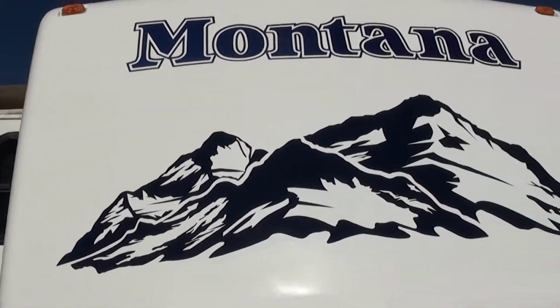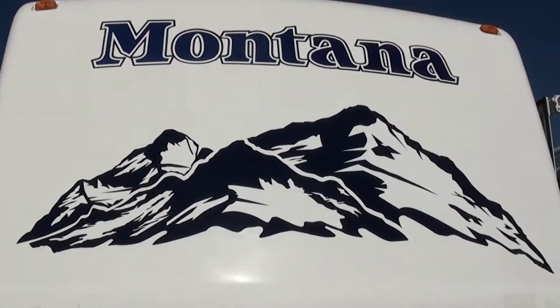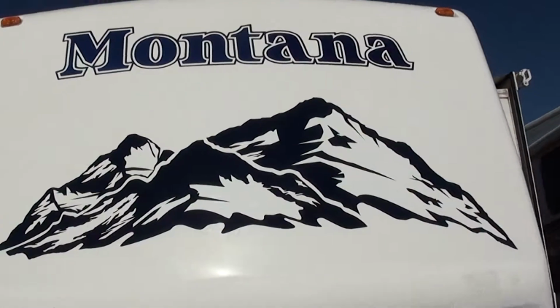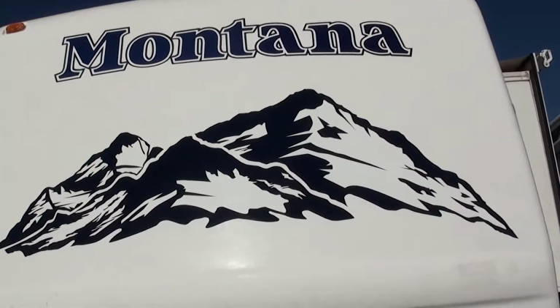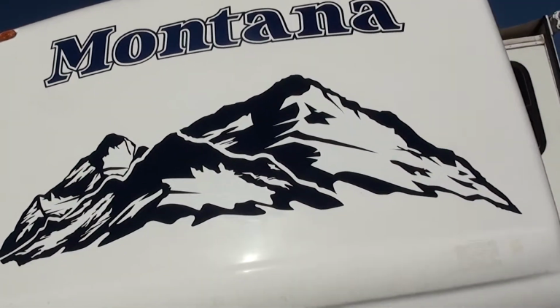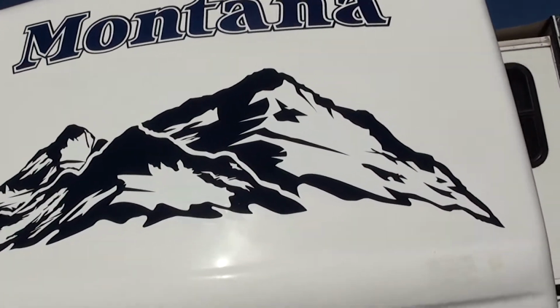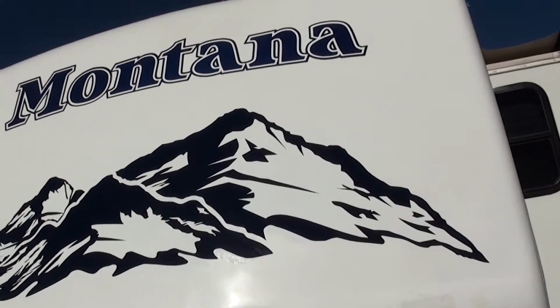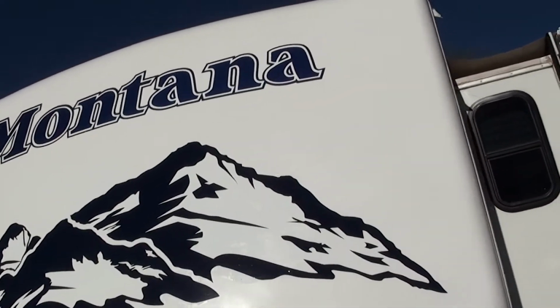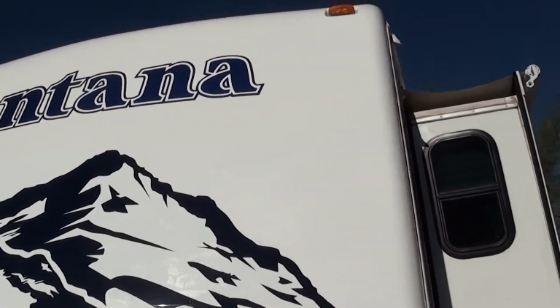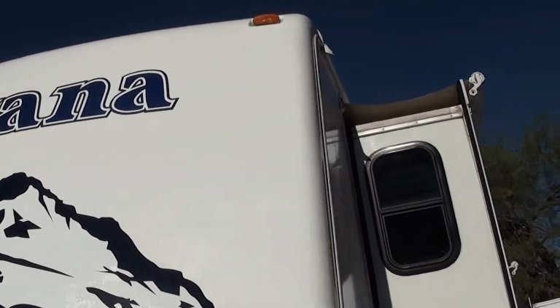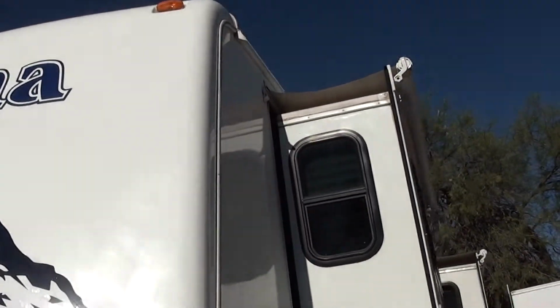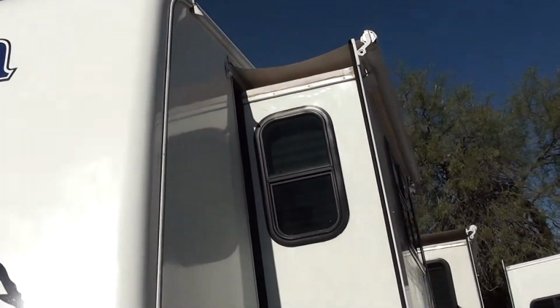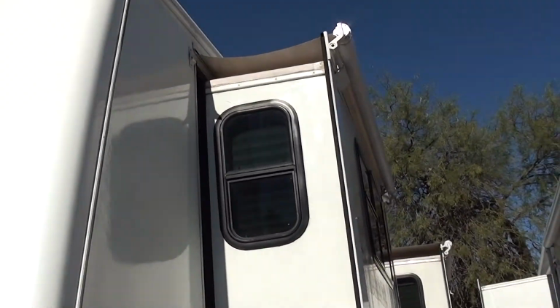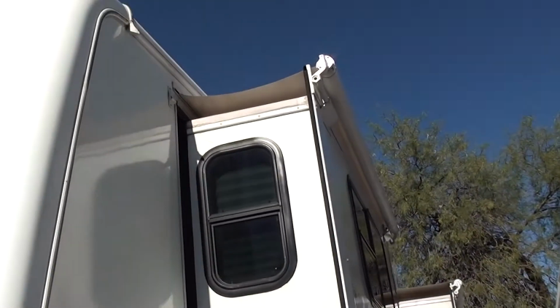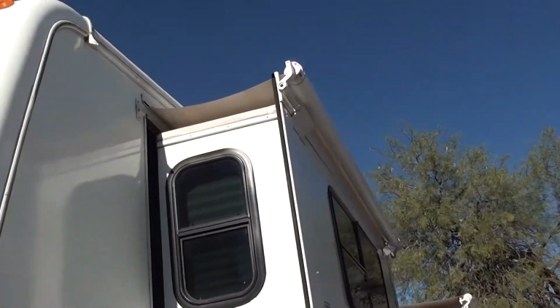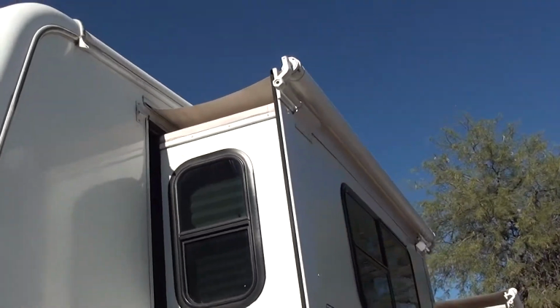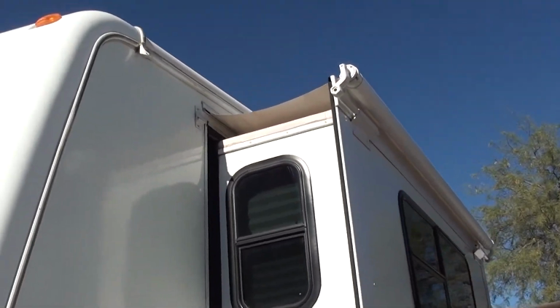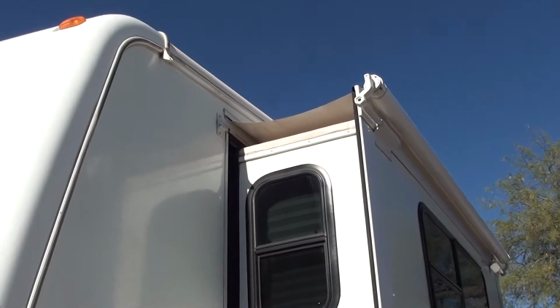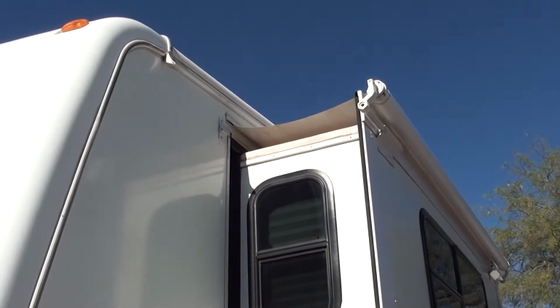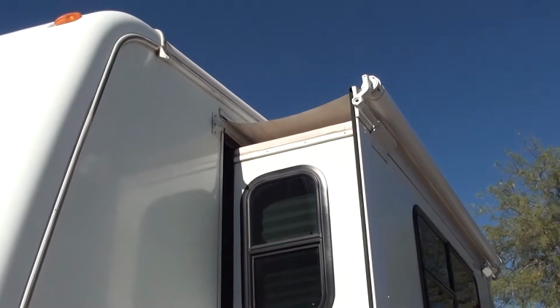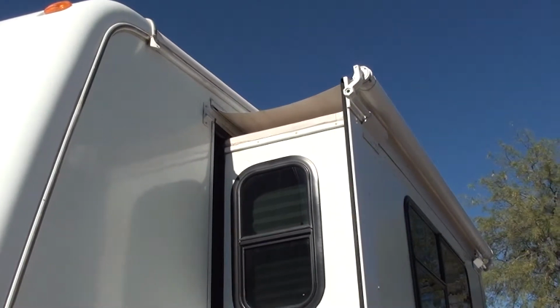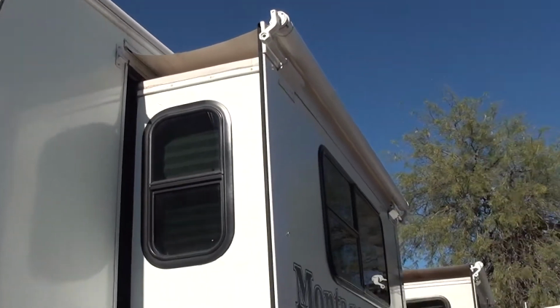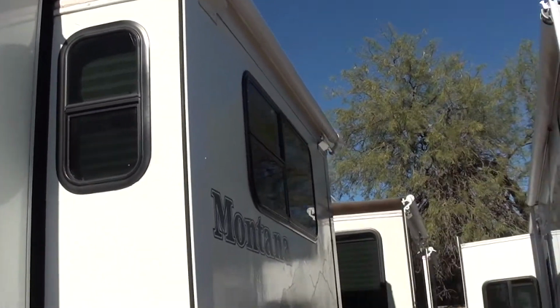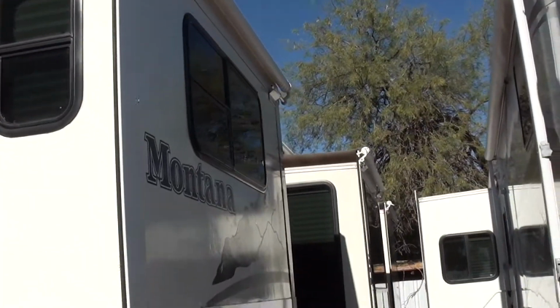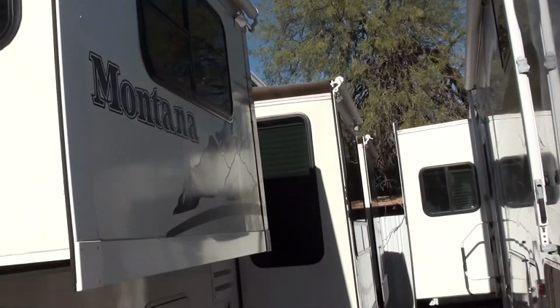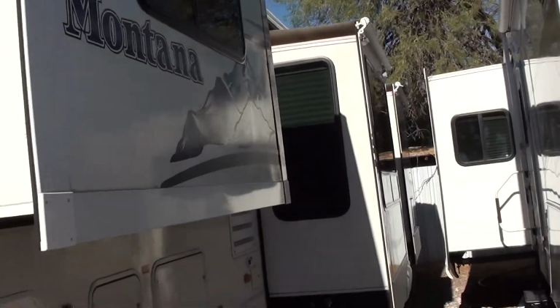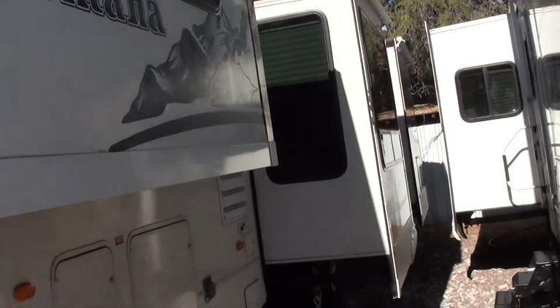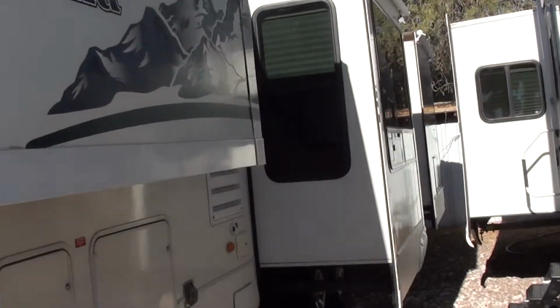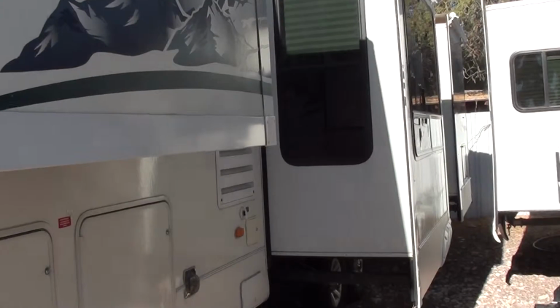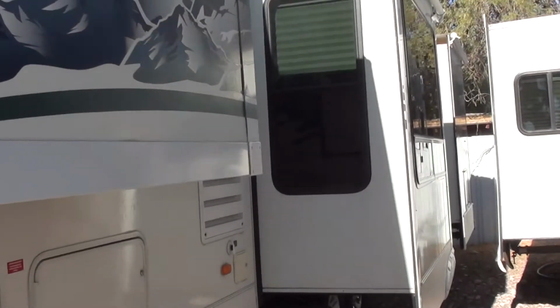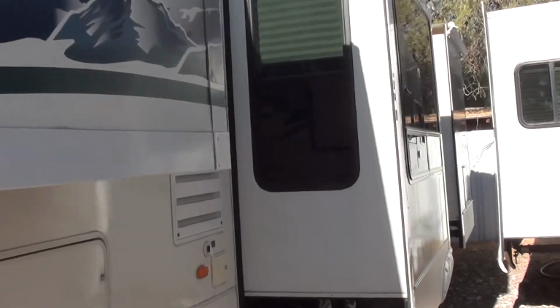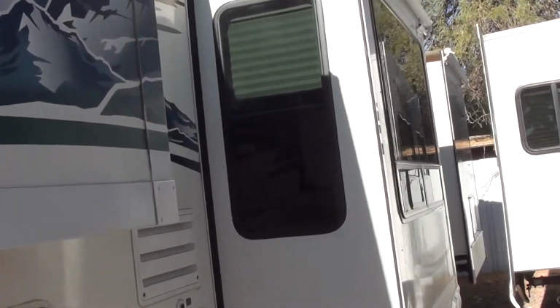Decals are in great shape here. If you notice with most Keystone products, their decals are not the best in the nation. These are where your three door slides are. This is a 50-amp coach.